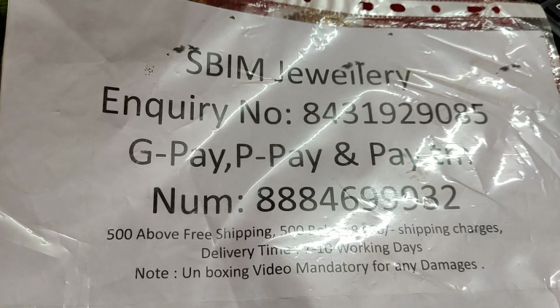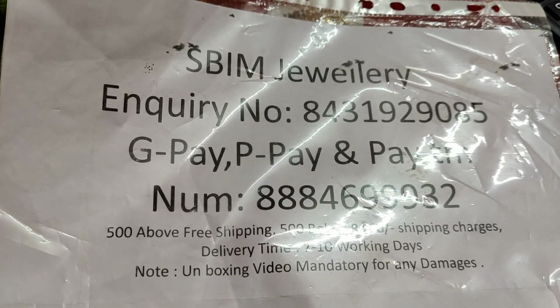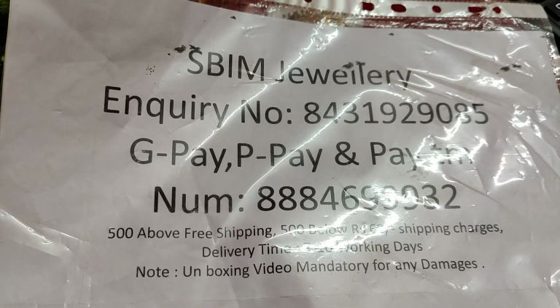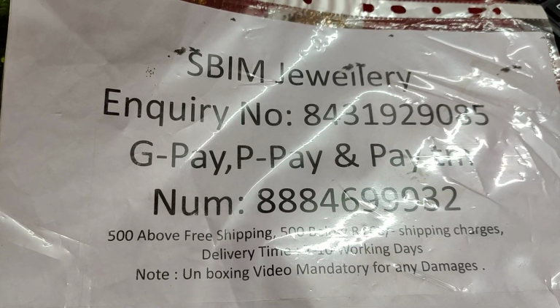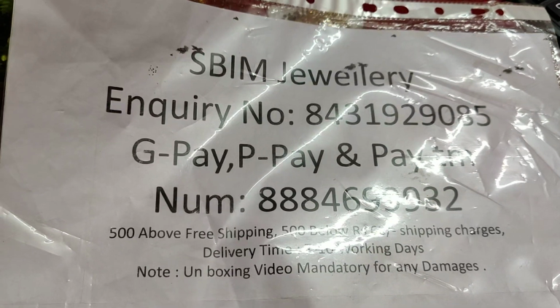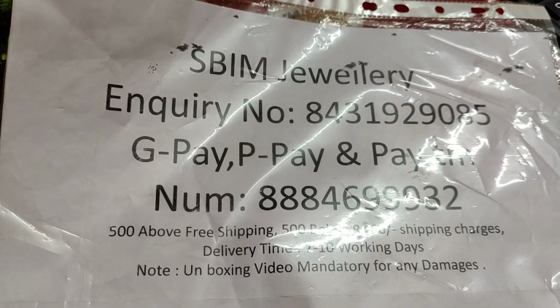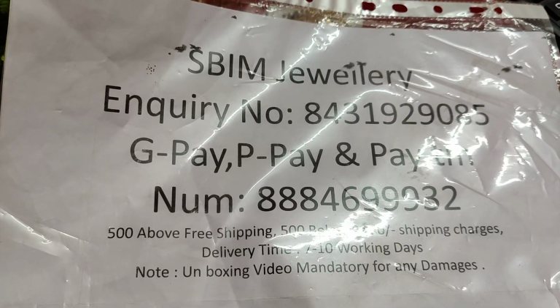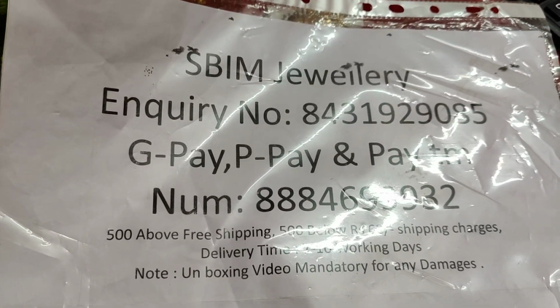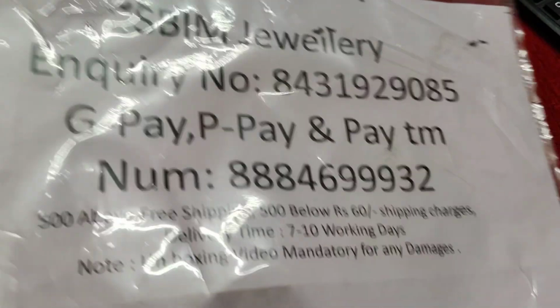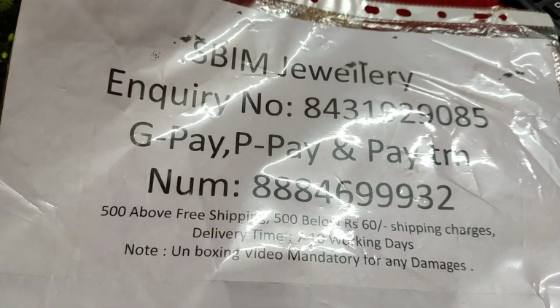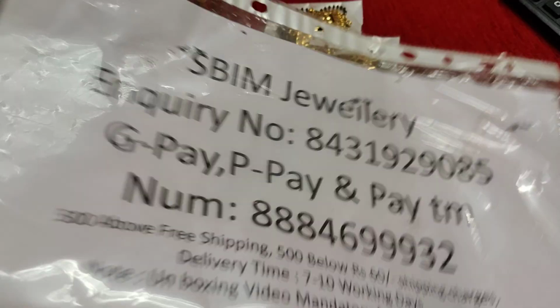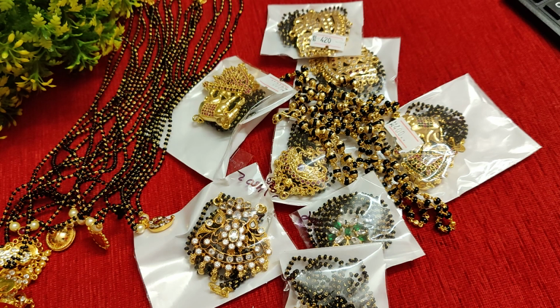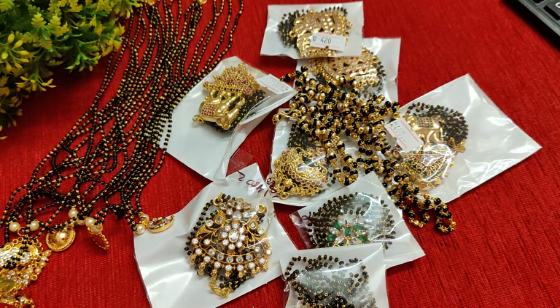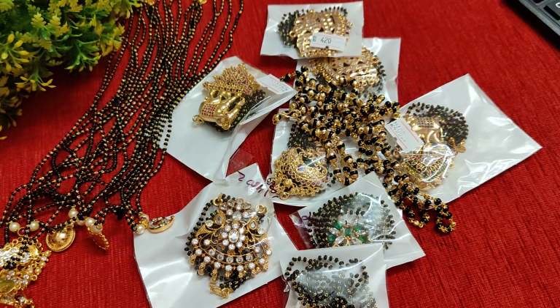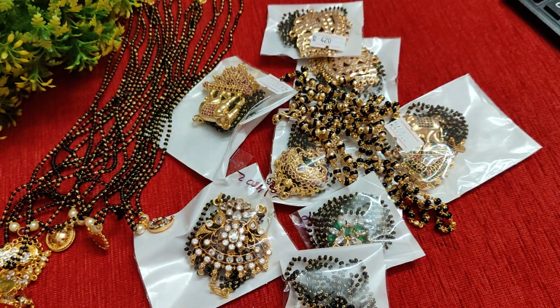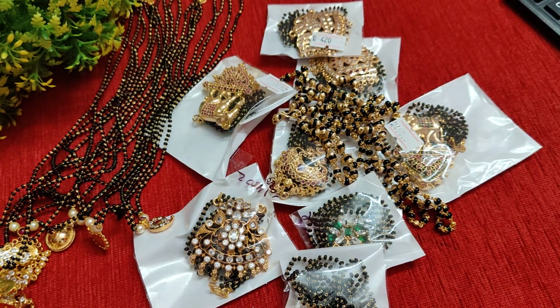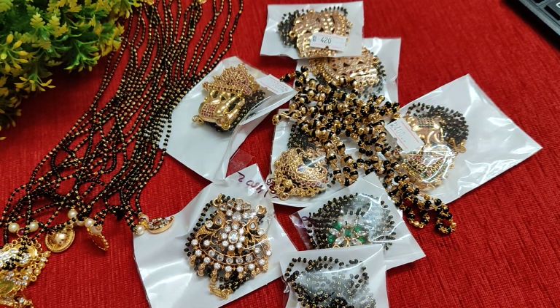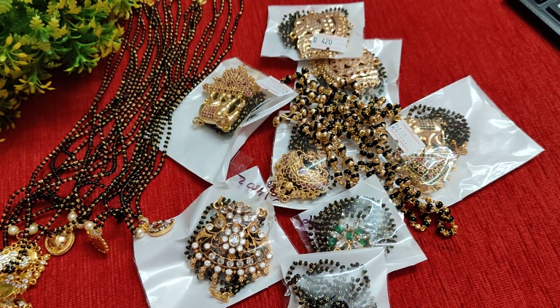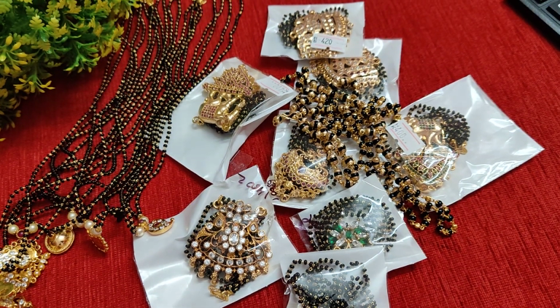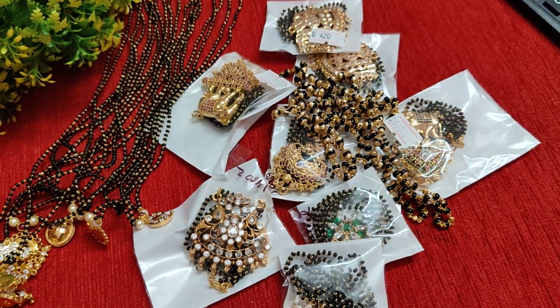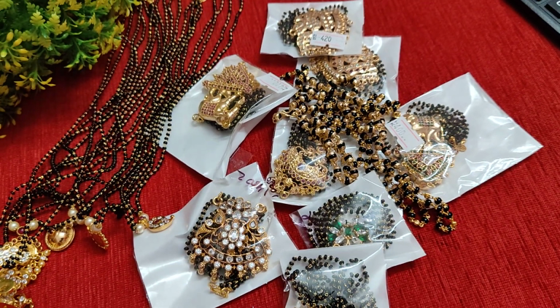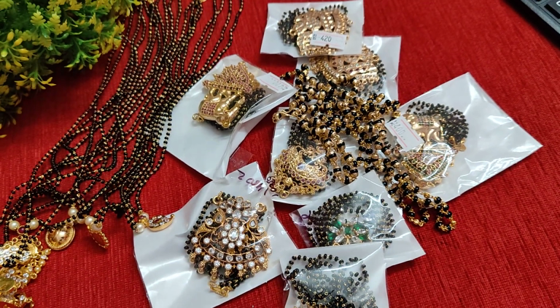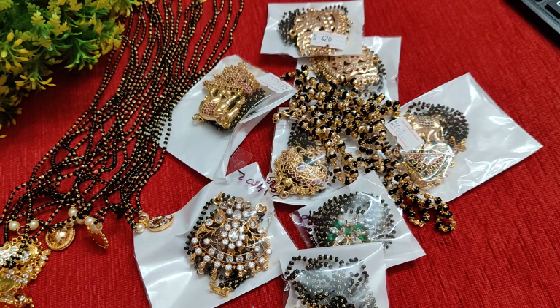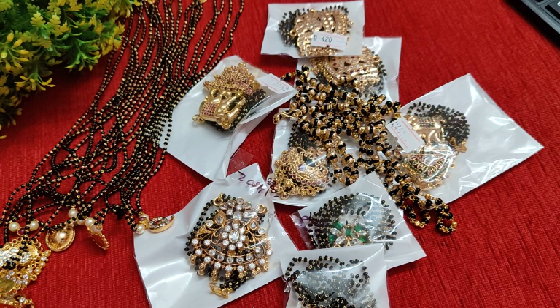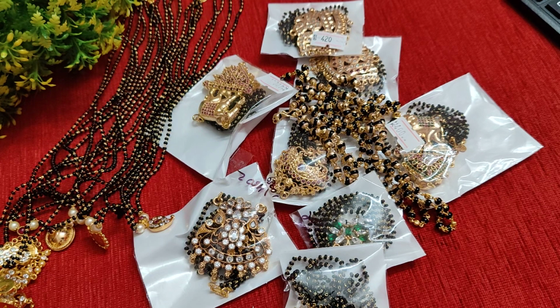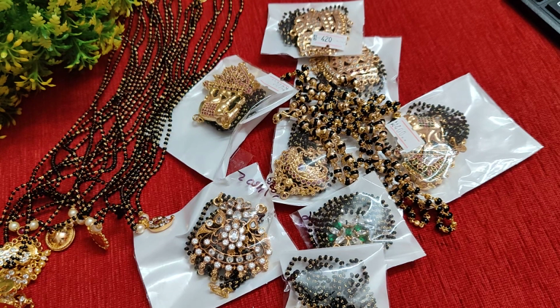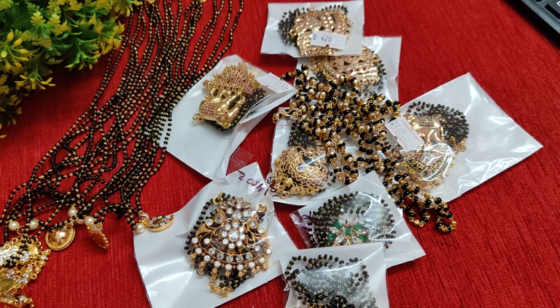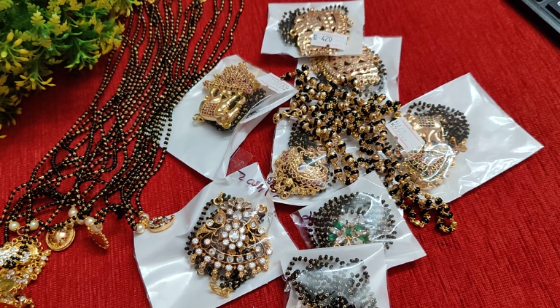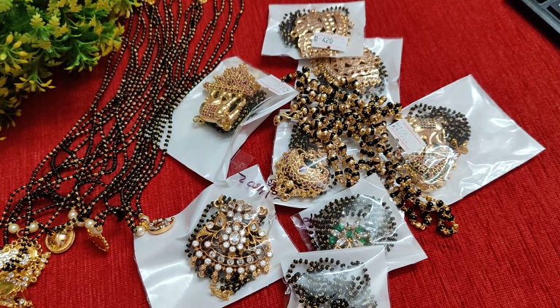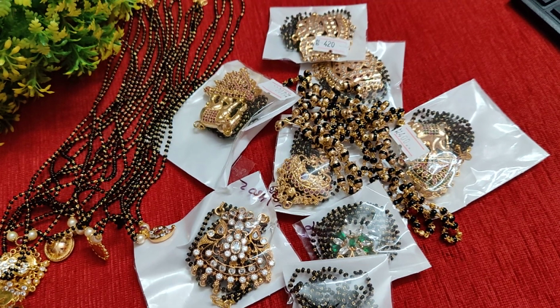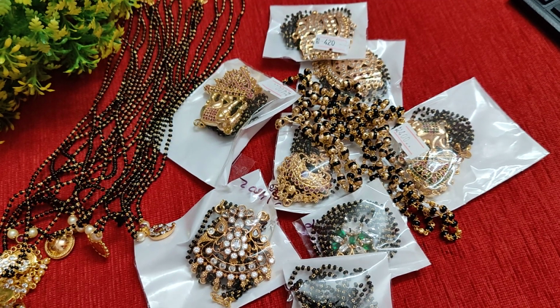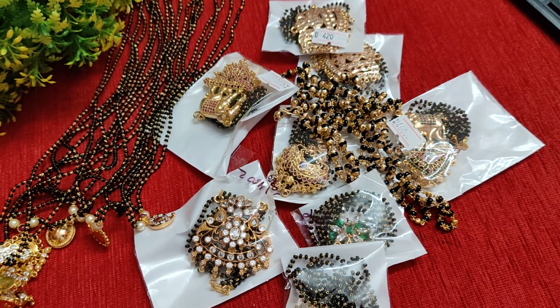Along with giveaways, within 1 month you must do a compulsory unboxing video. In case delivery is slow, if you want to replace the item, we can arrange that for you.